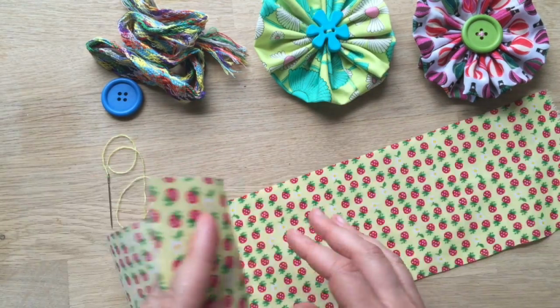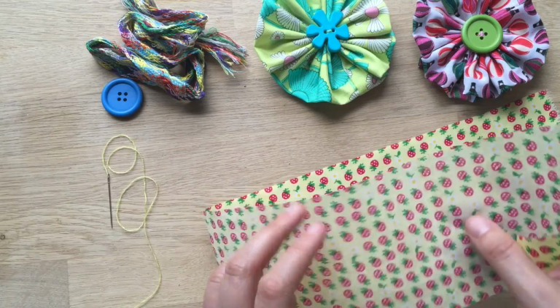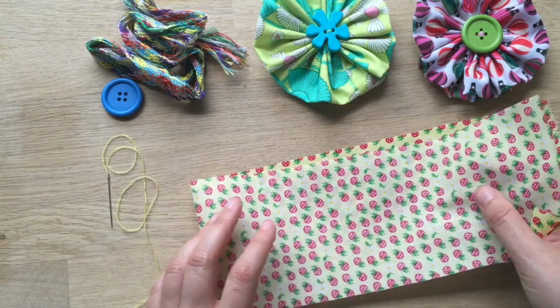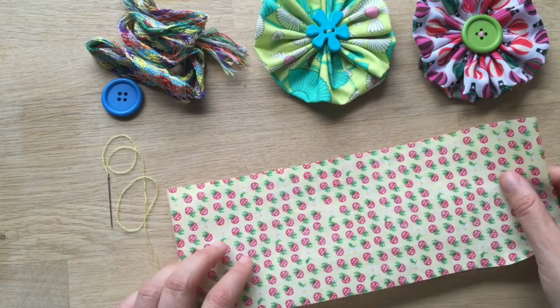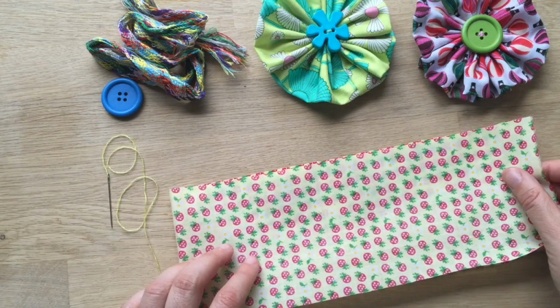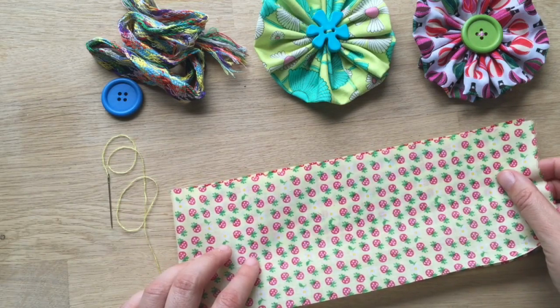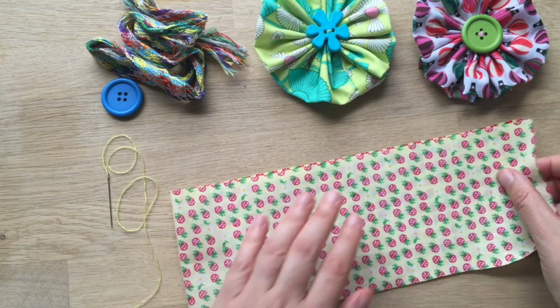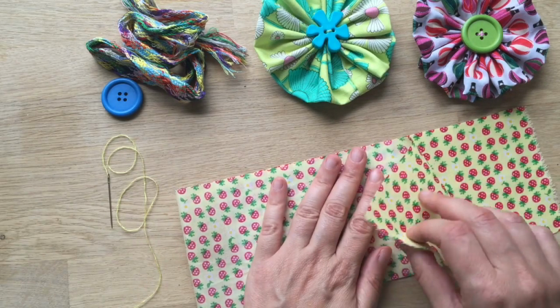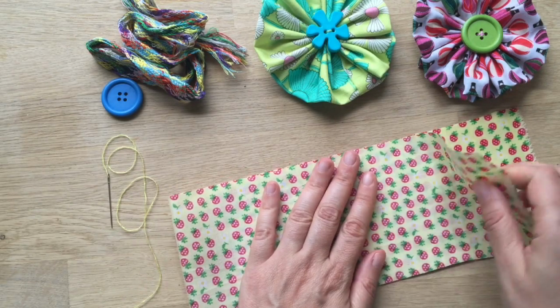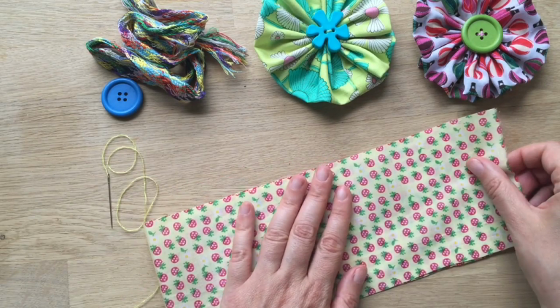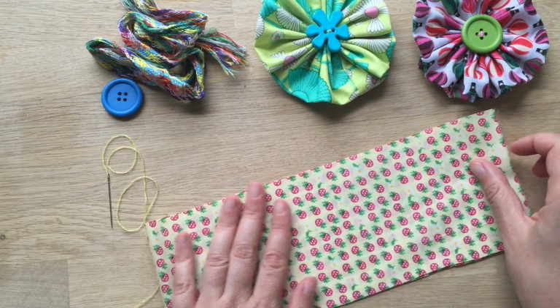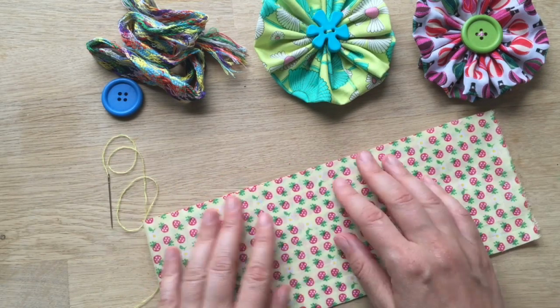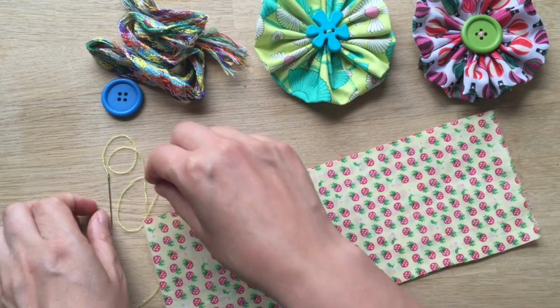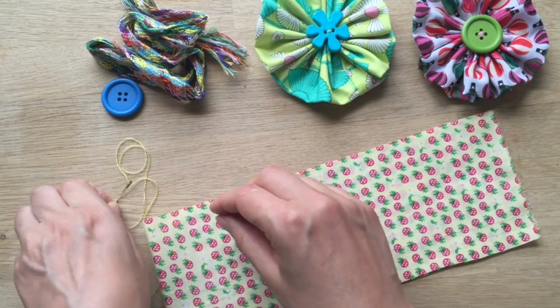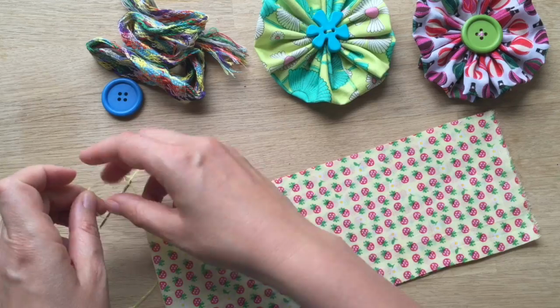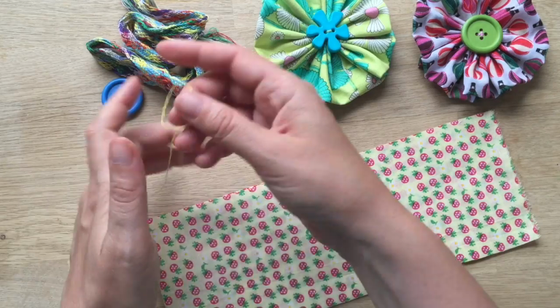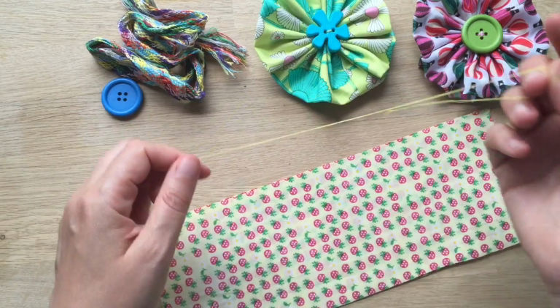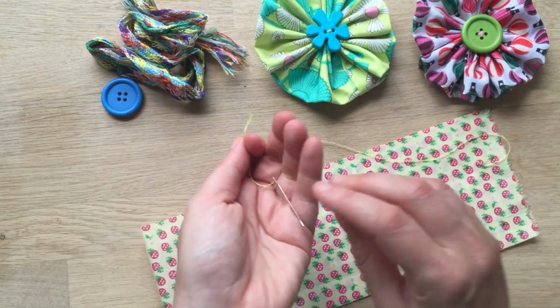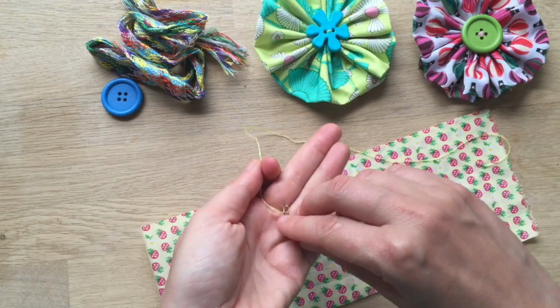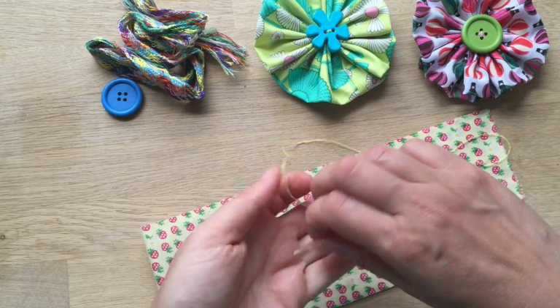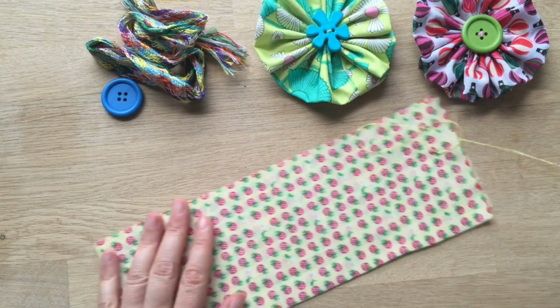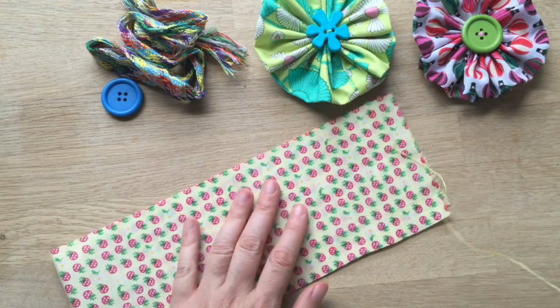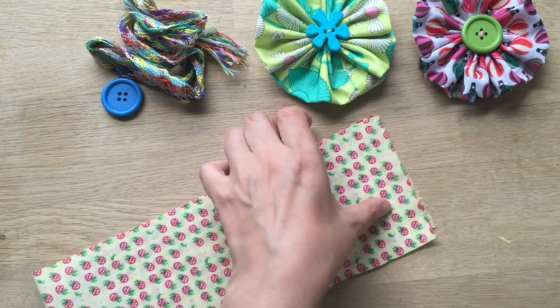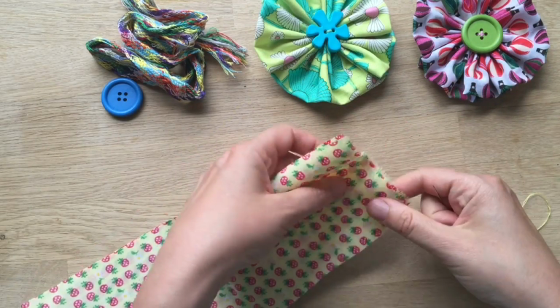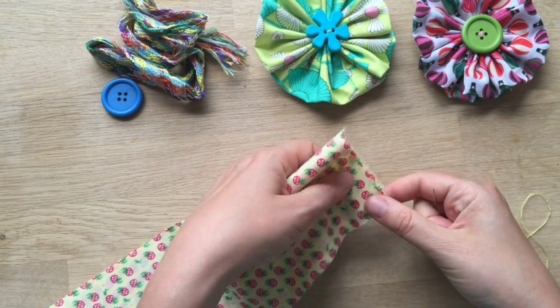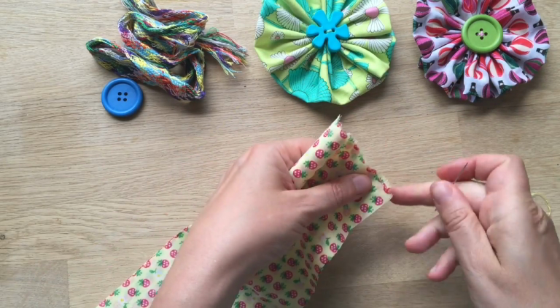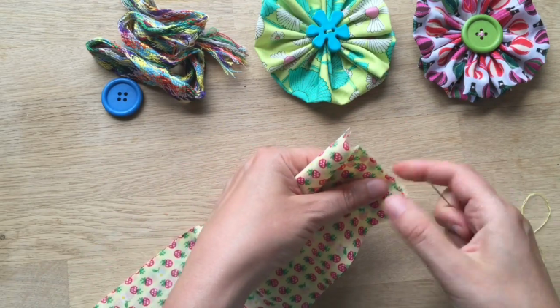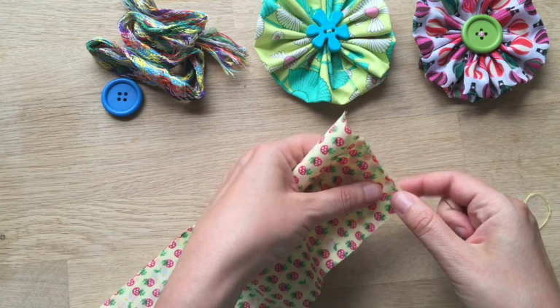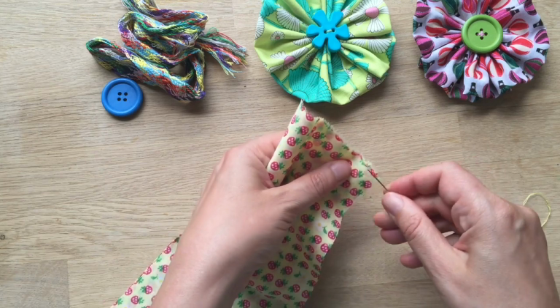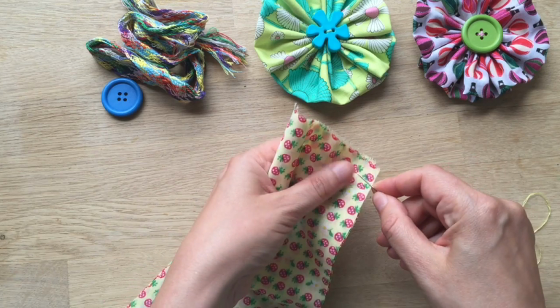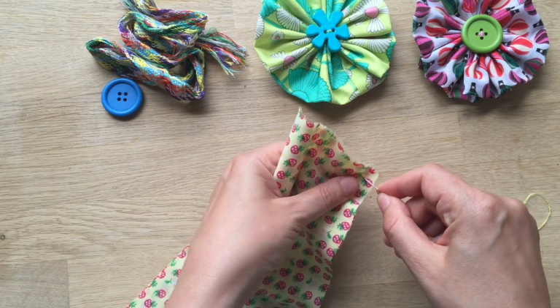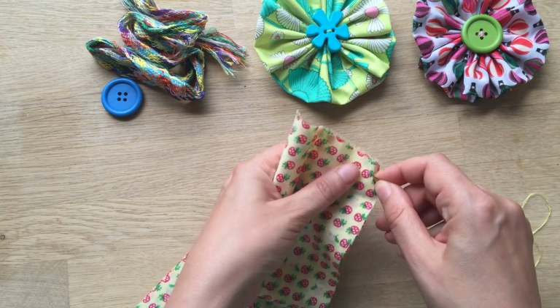You fold it over right sides together, which means the pattern is facing itself. Then you take a thread in a similar color and all you do is a quick running stitch.